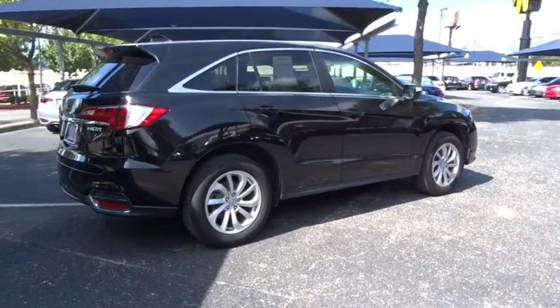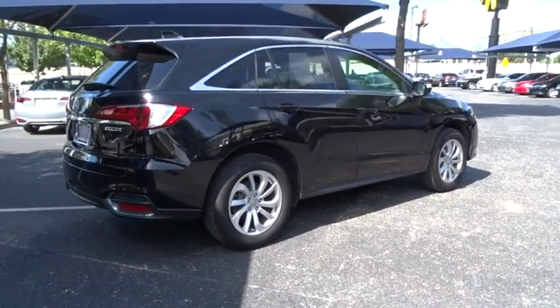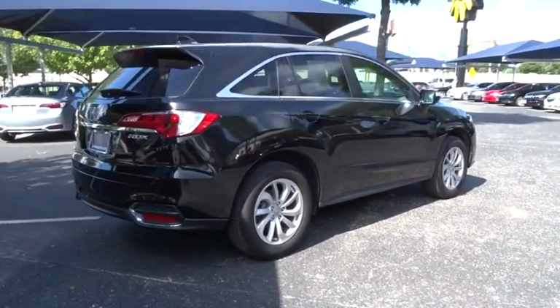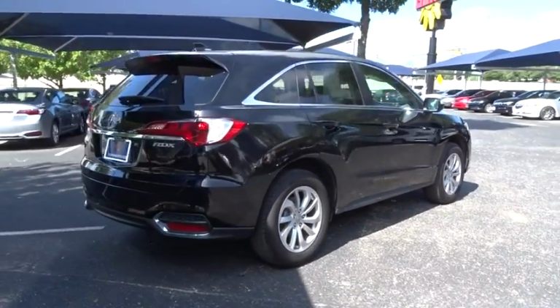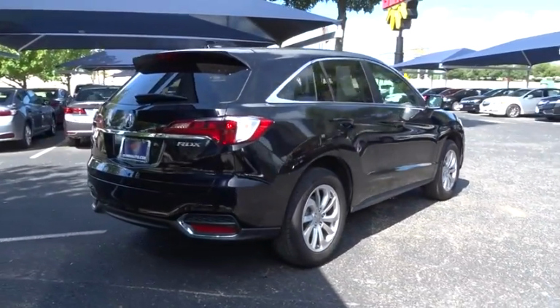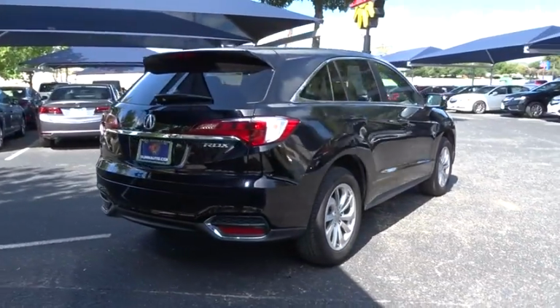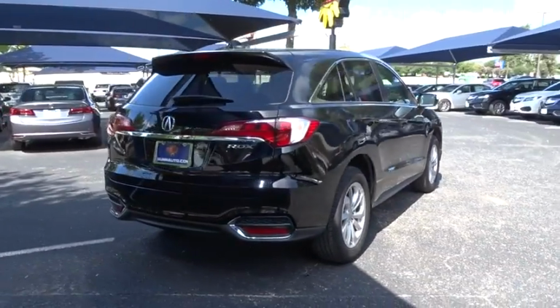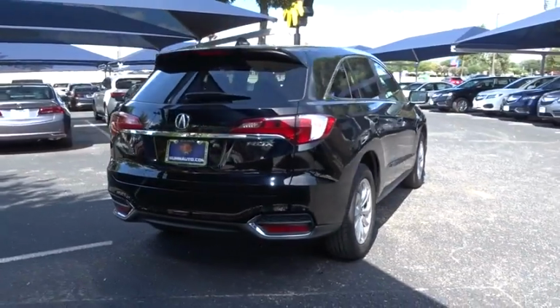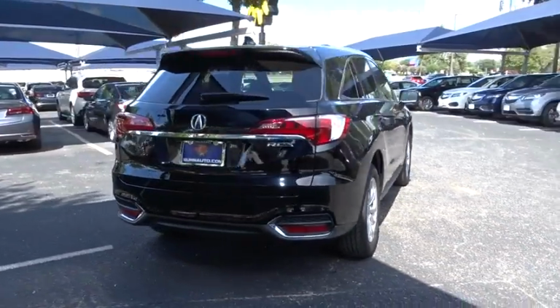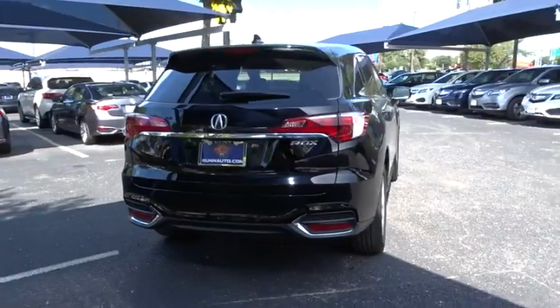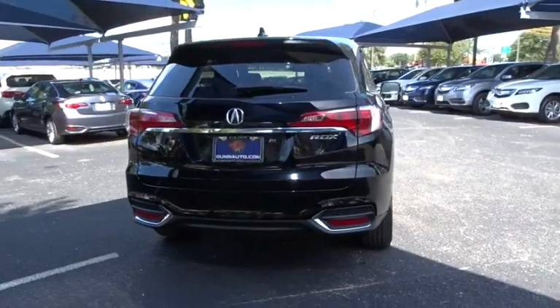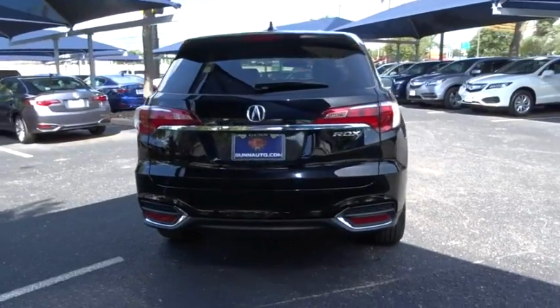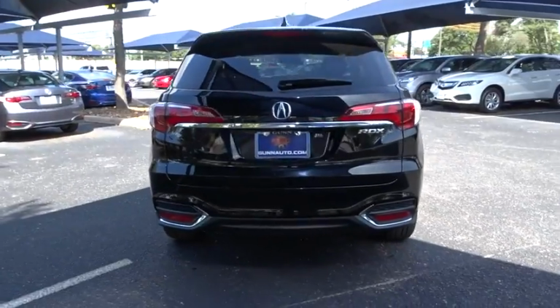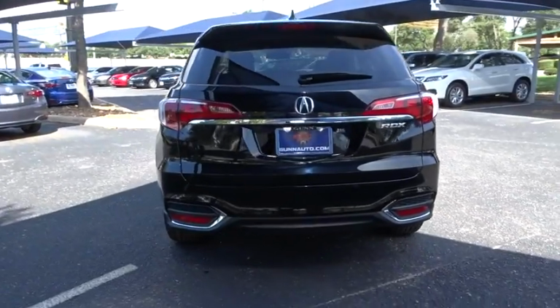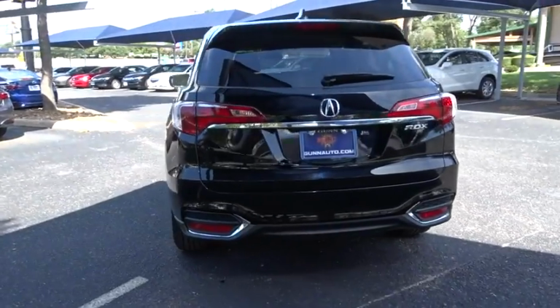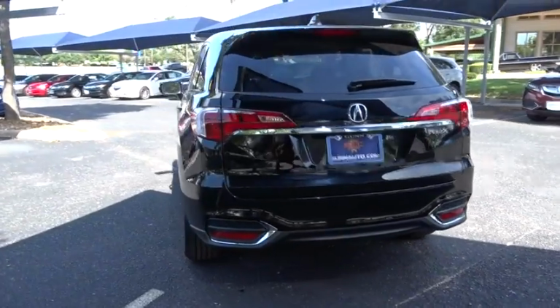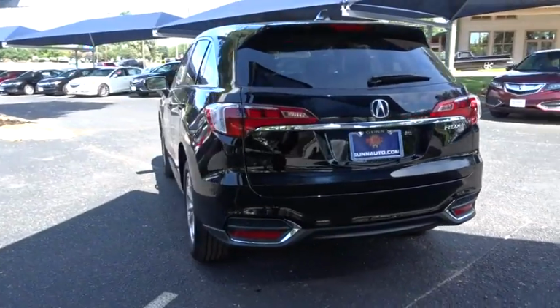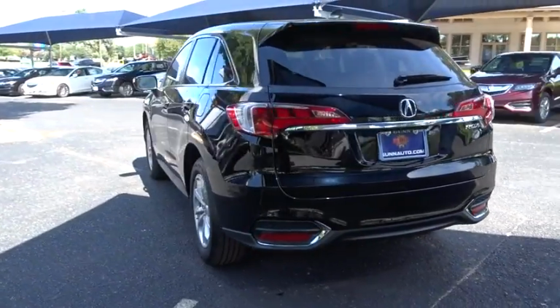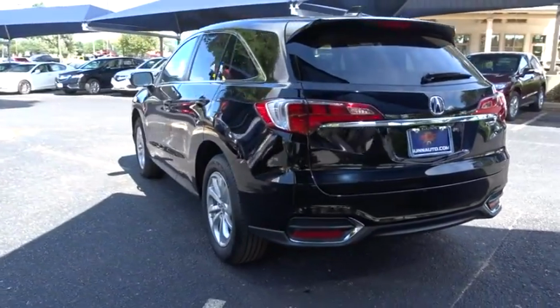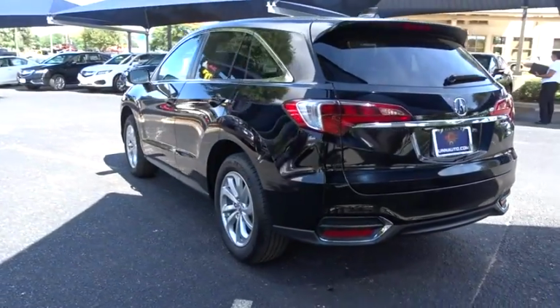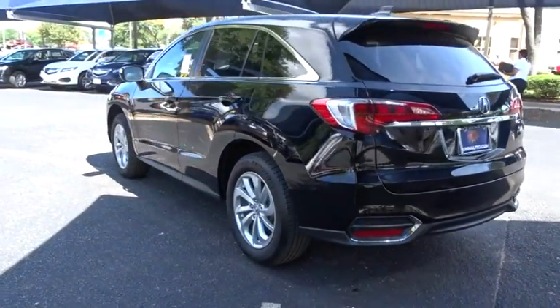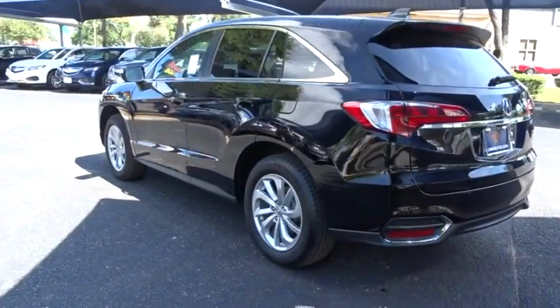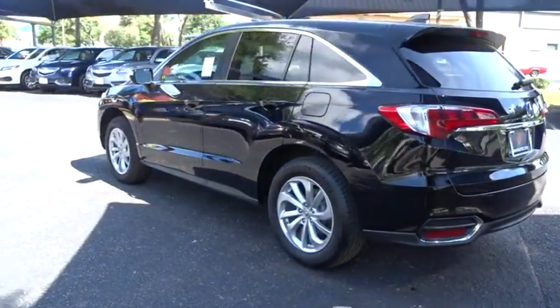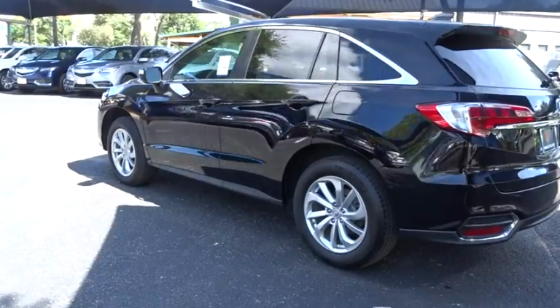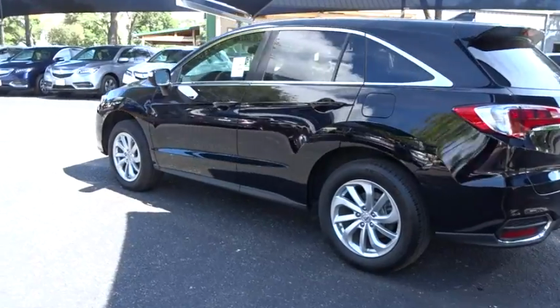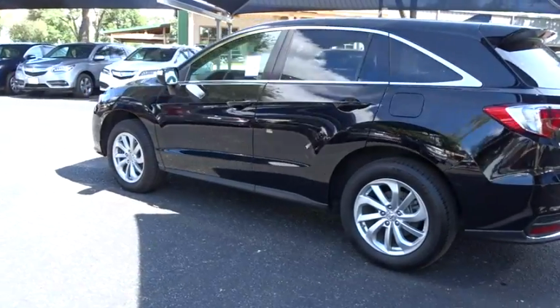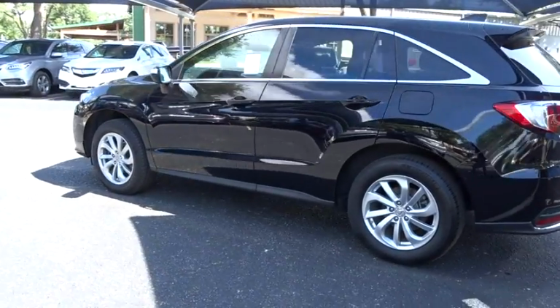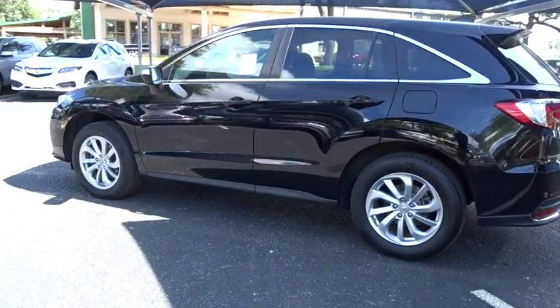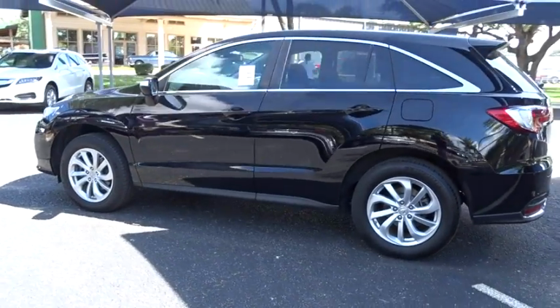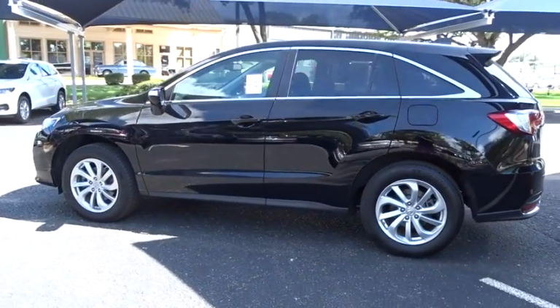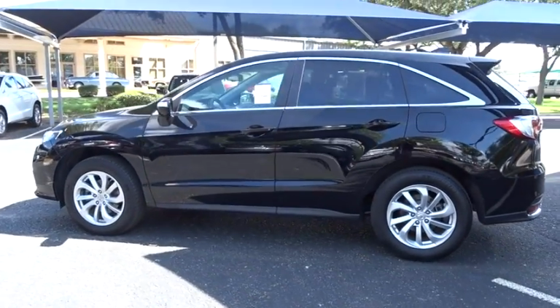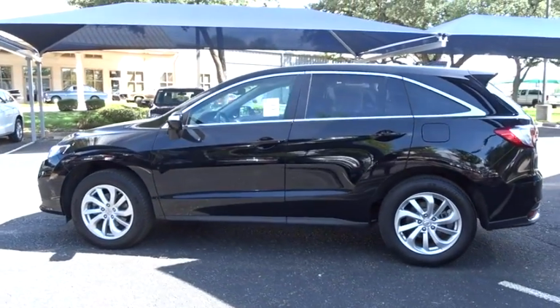Traction control, navigation system, stability control, keyless entry, steering wheel audio control, anti-lock braking system, power liftgate, power passenger seat, backup camera, Bluetooth.